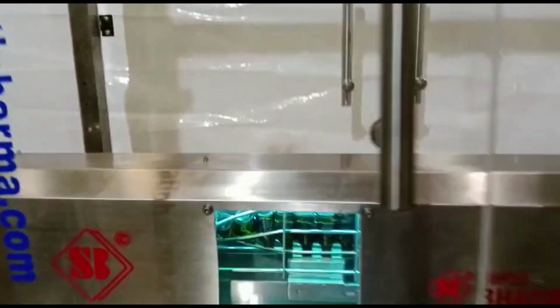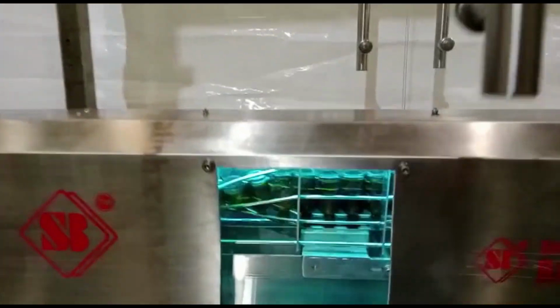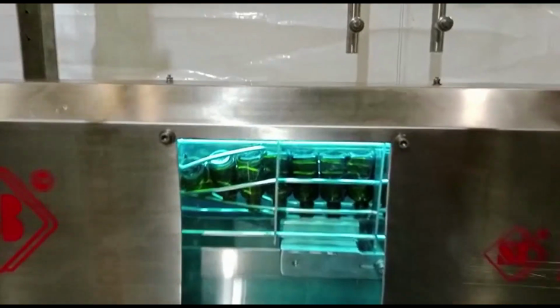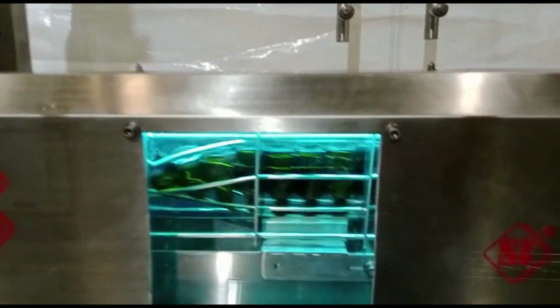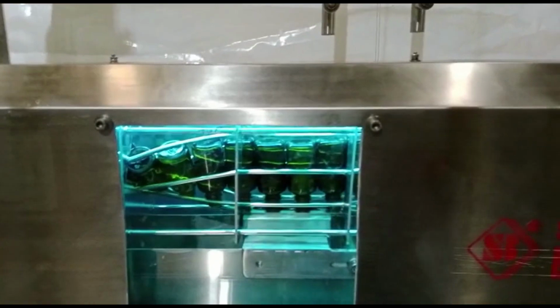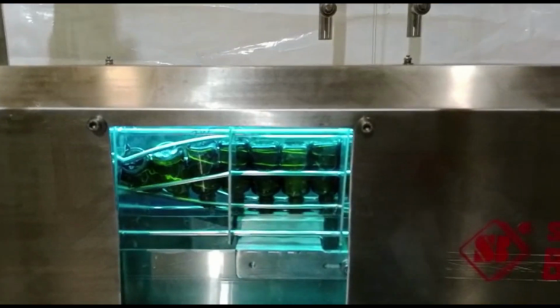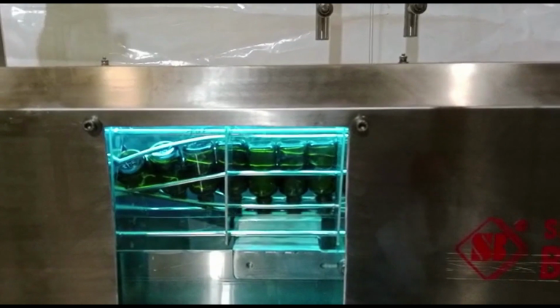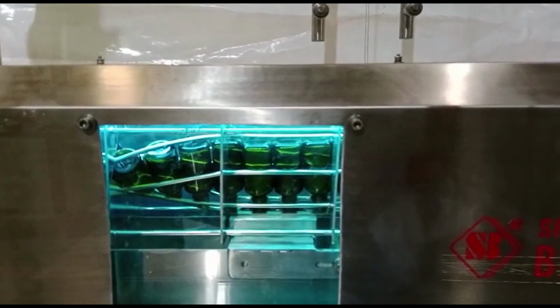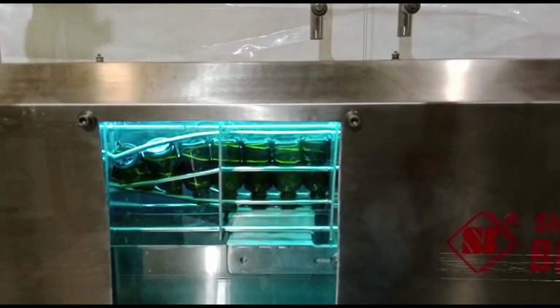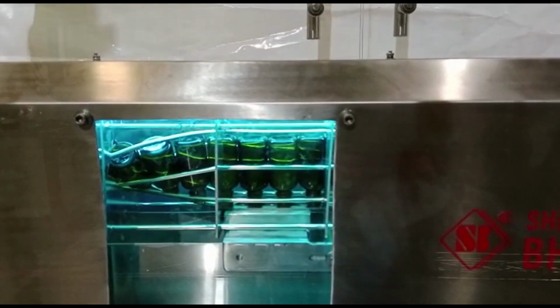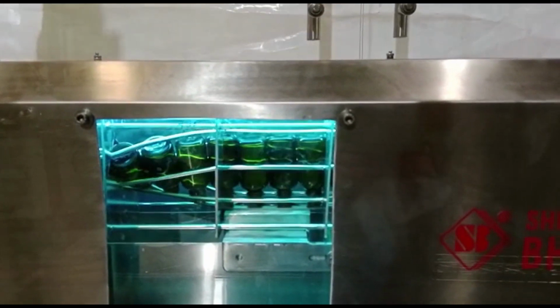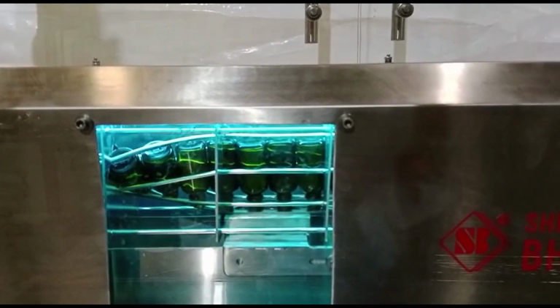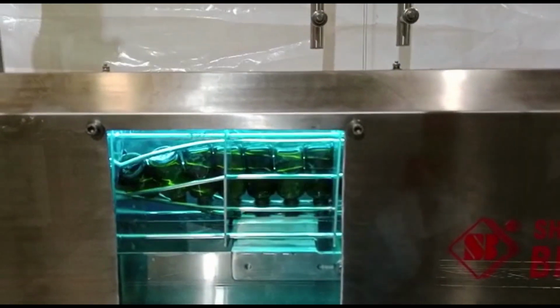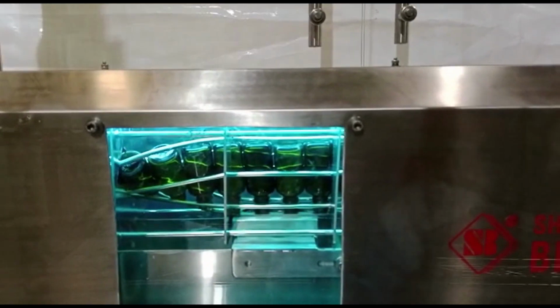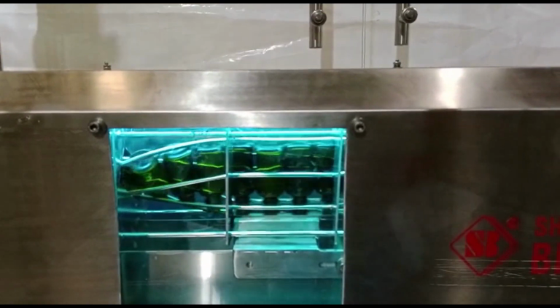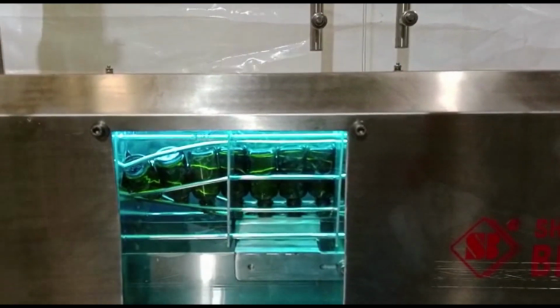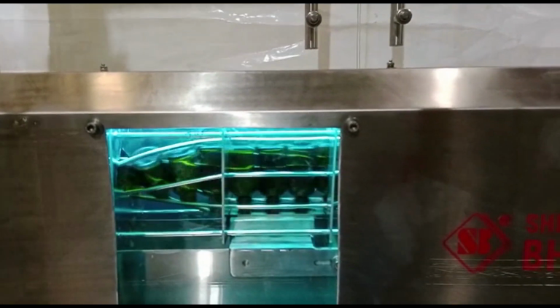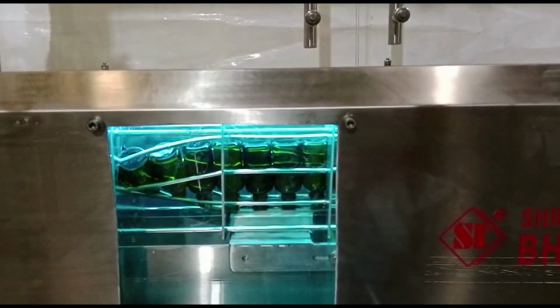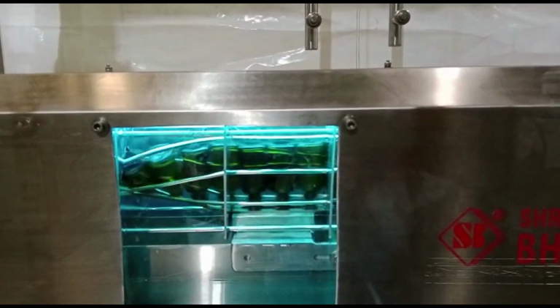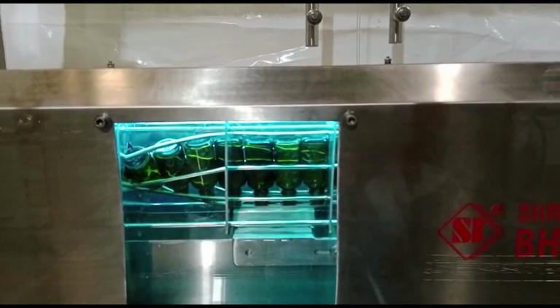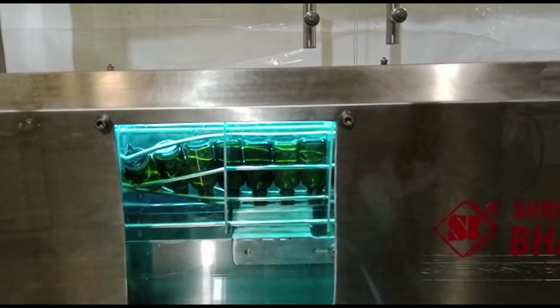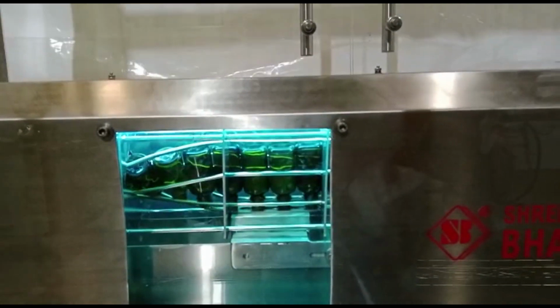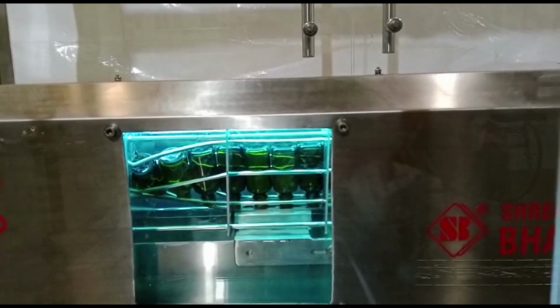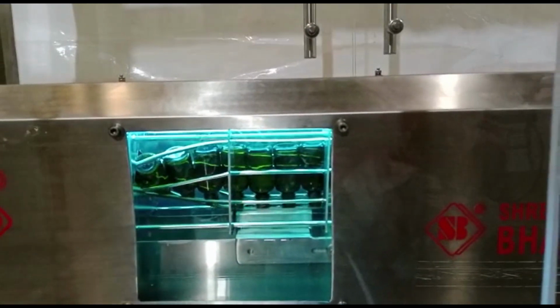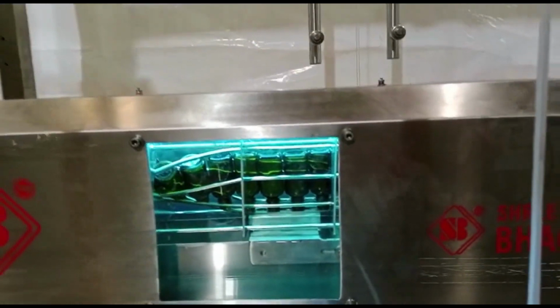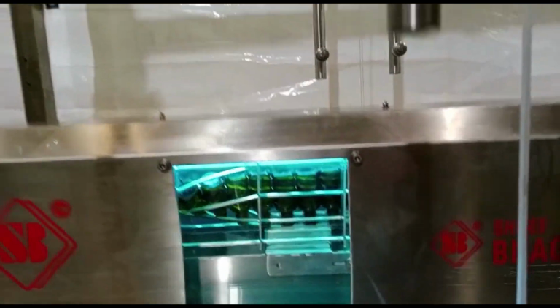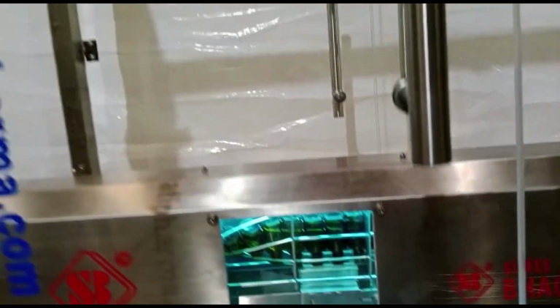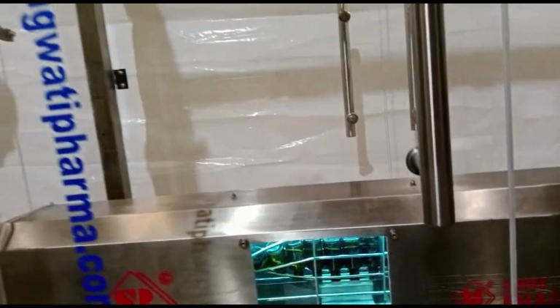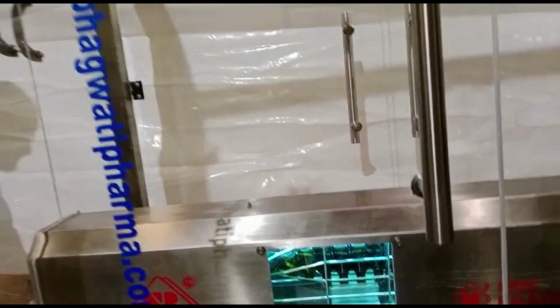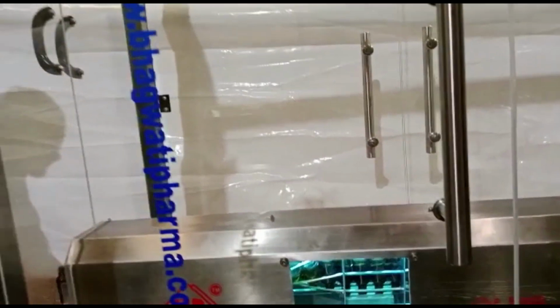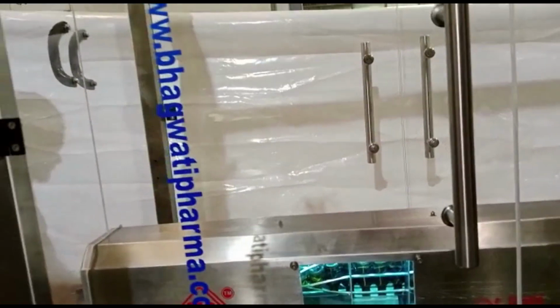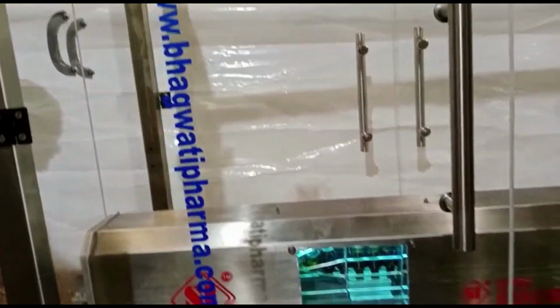Fourth, drying: after the air jet cleaning, bottles may go through a drying process to remove any moisture or remaining traces of cleaning agents. This can be achieved using hot air or other drying methods.